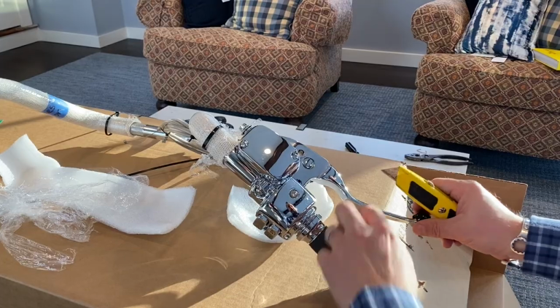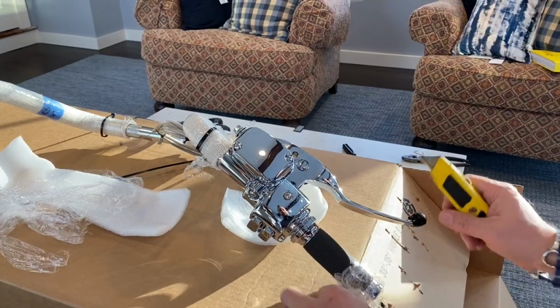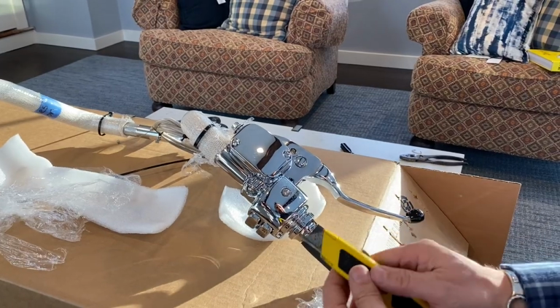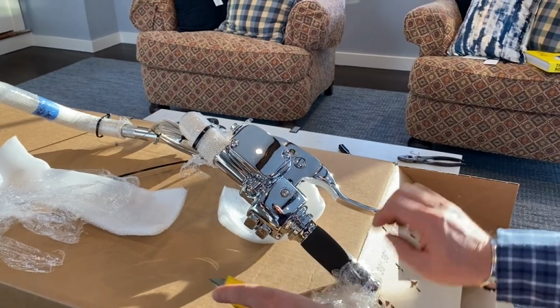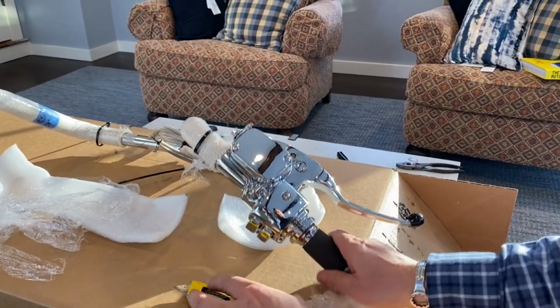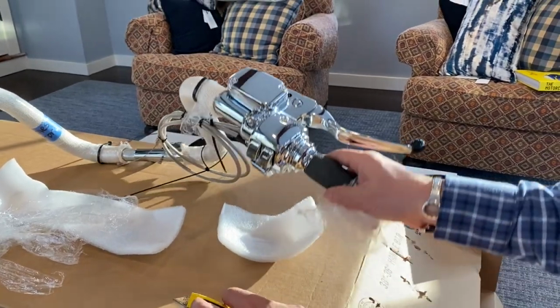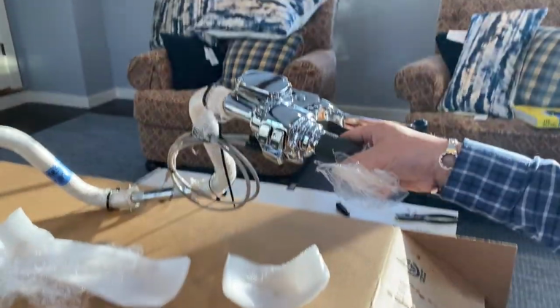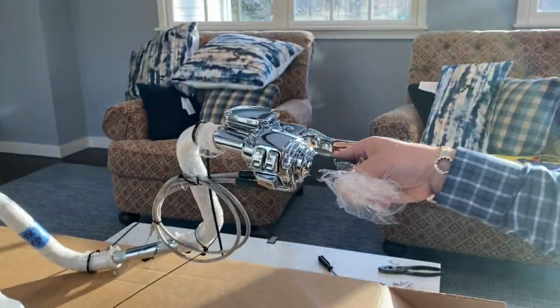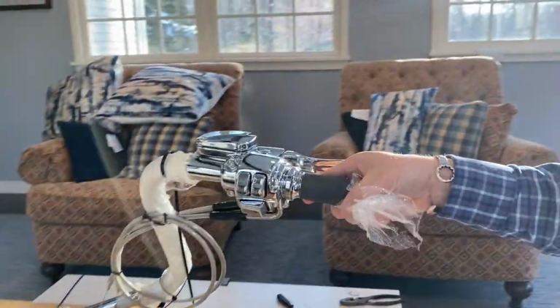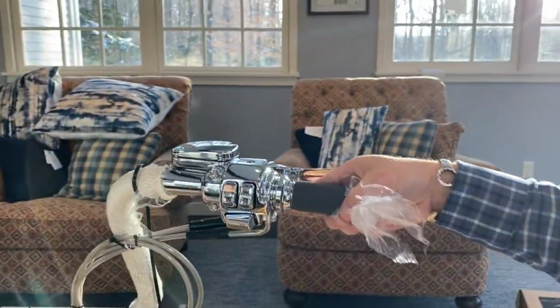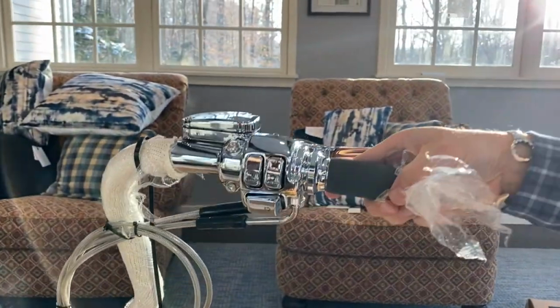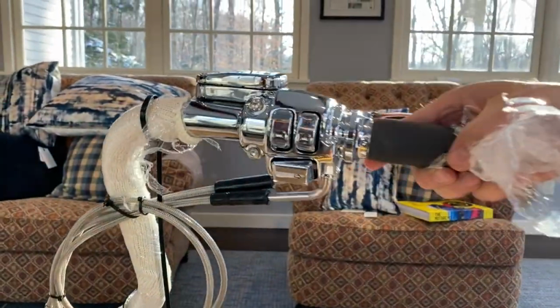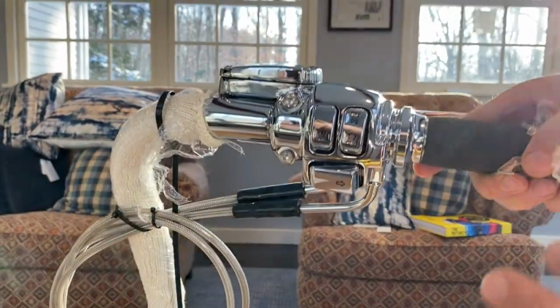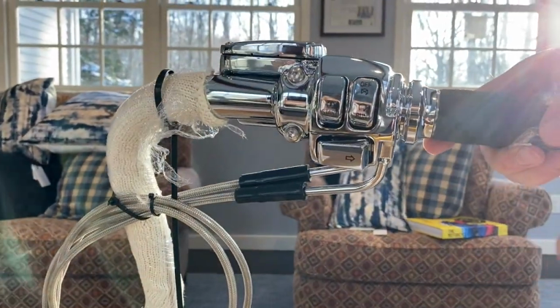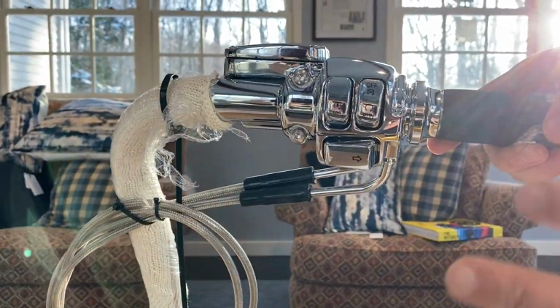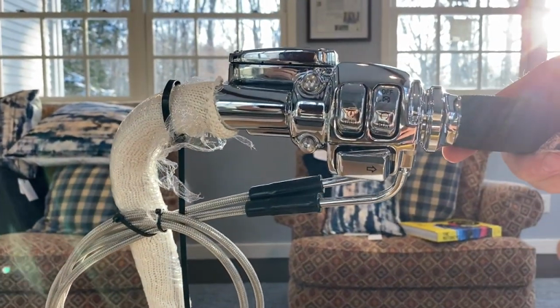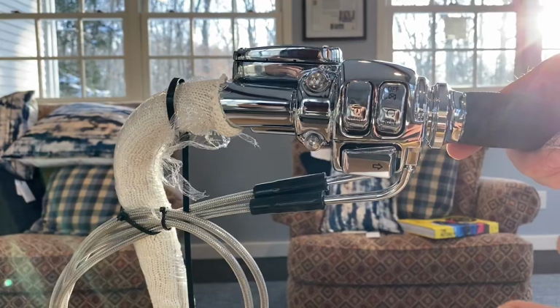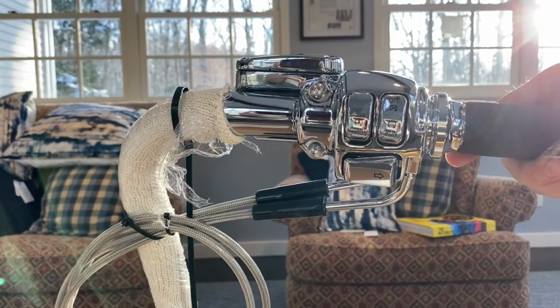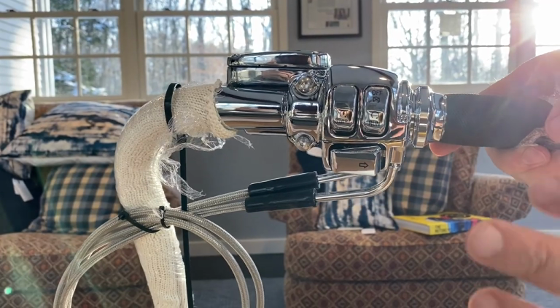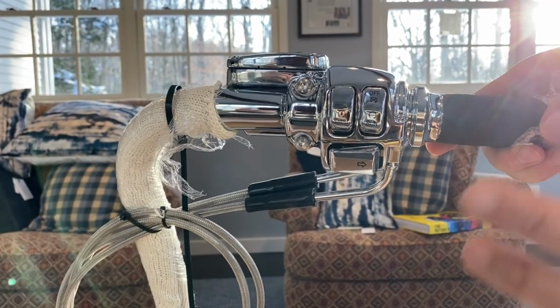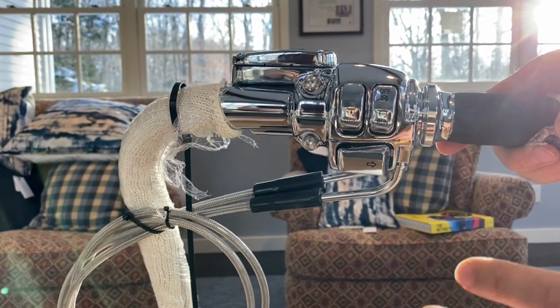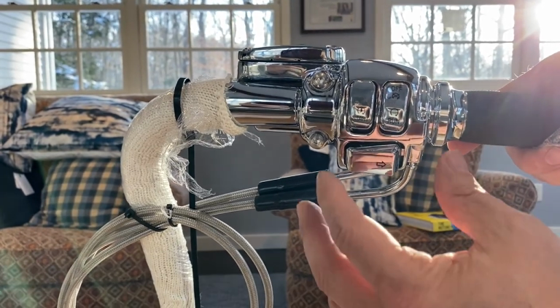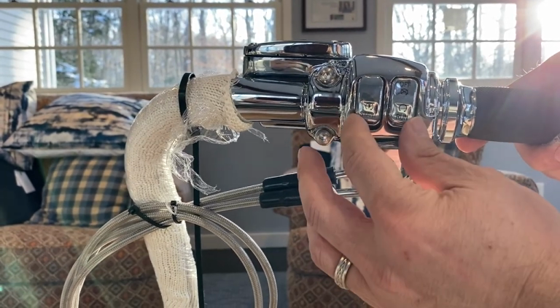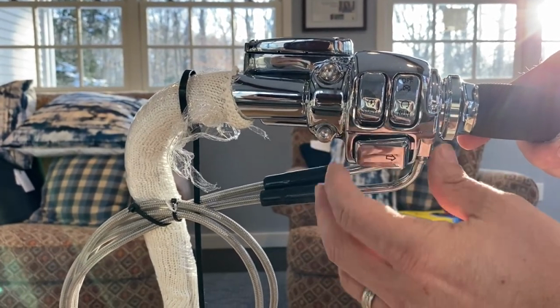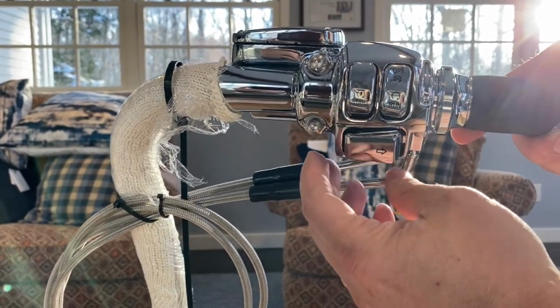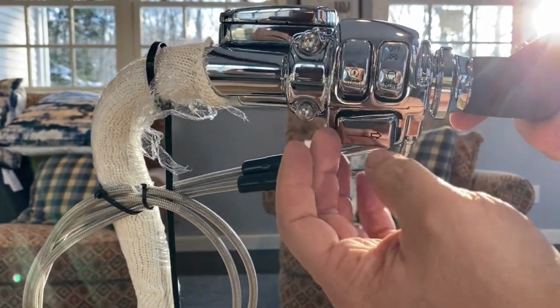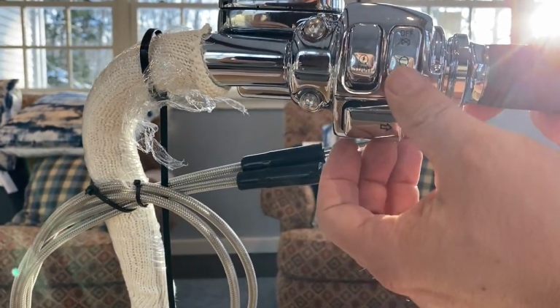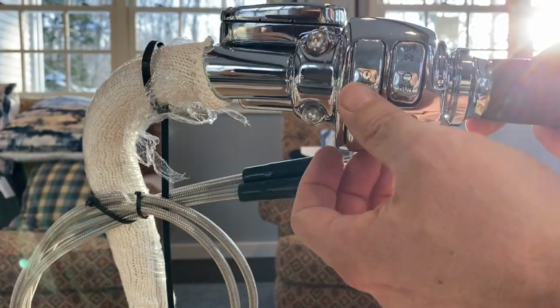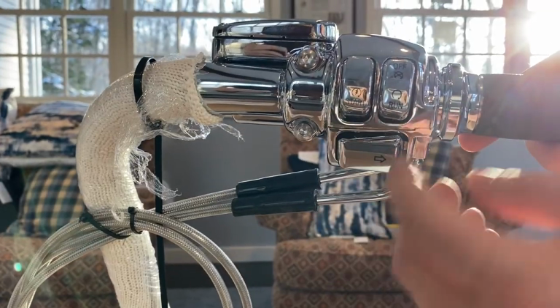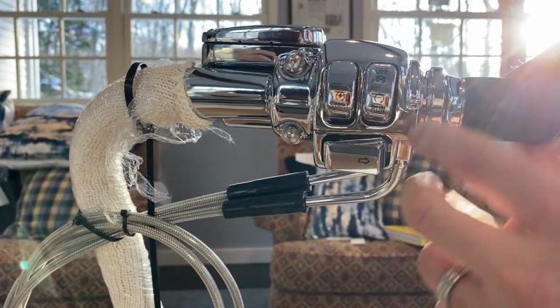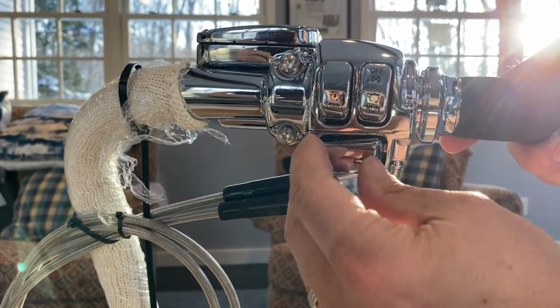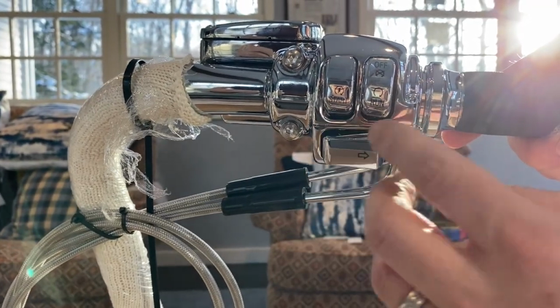I got this whole thing taken apart — super high quality. As somebody who's done a lot of internal wiring through handlebars, sometimes it can be a little bit of a pain. Really the biggest pain is getting all the wiring into all your switches and the switch housing all done right.